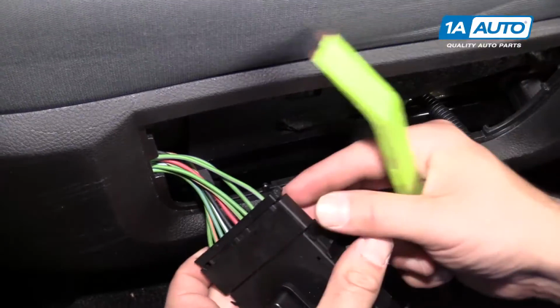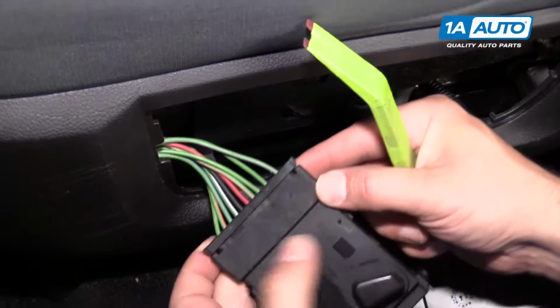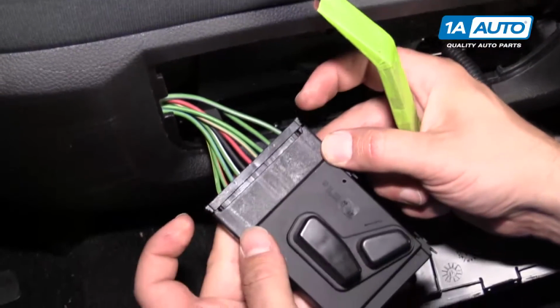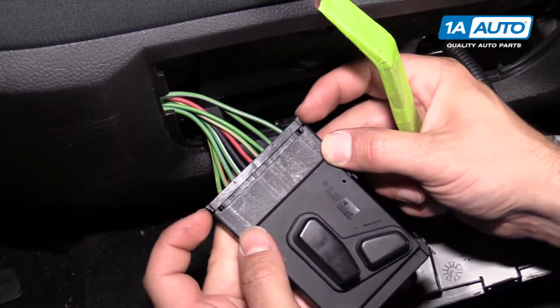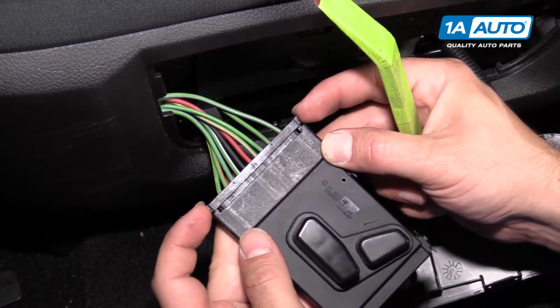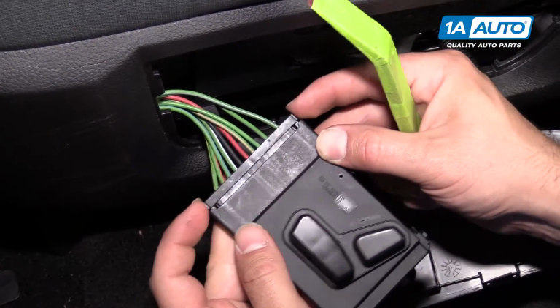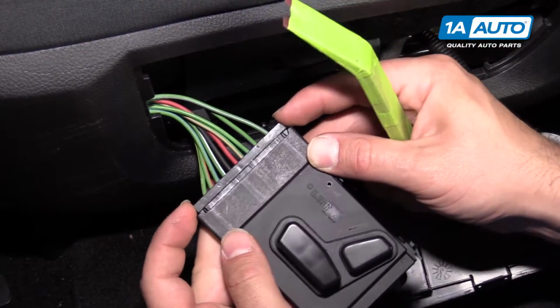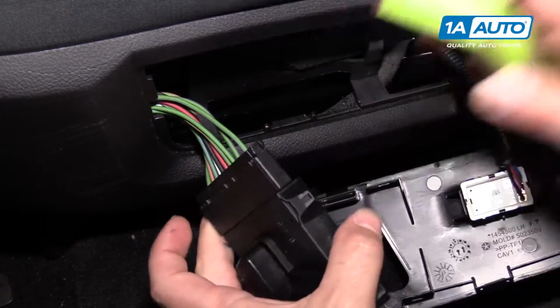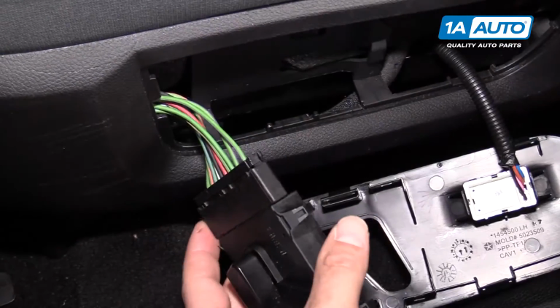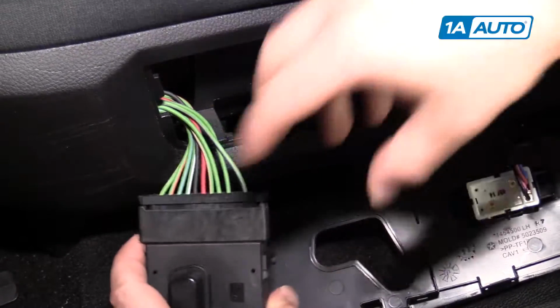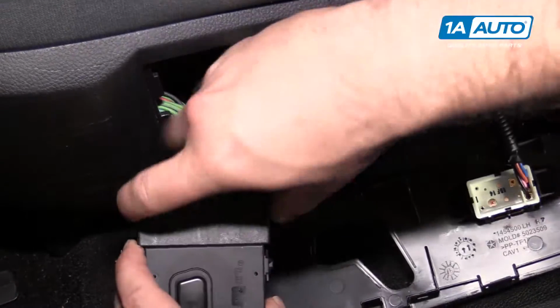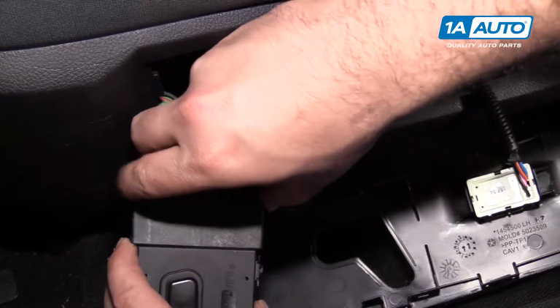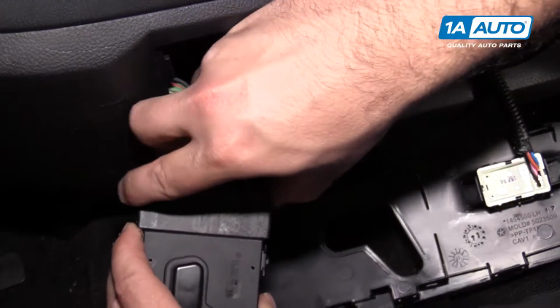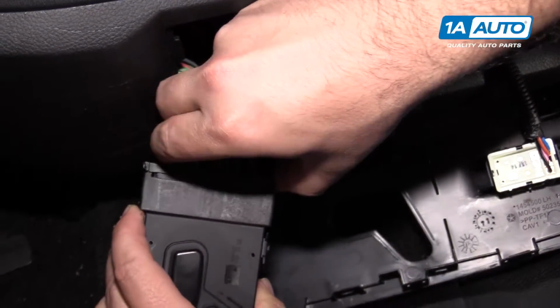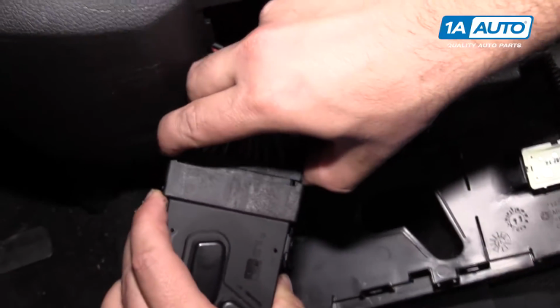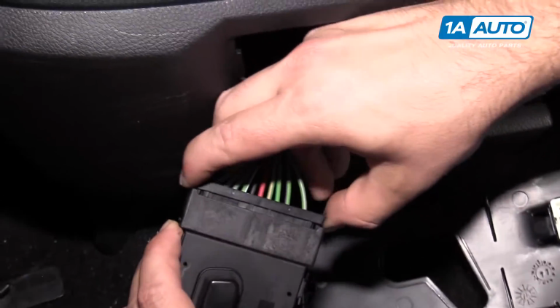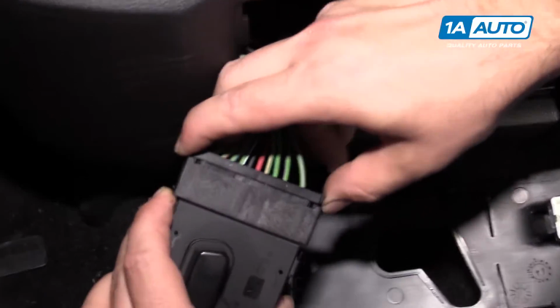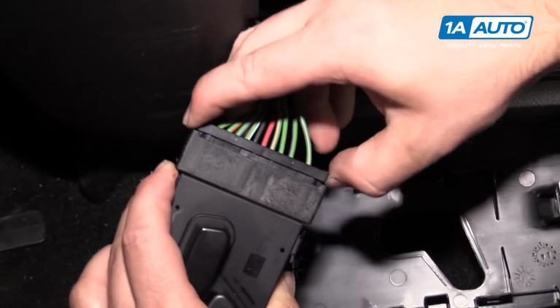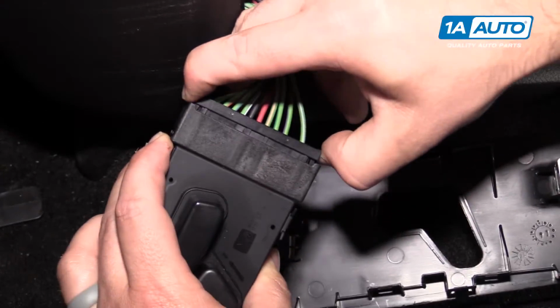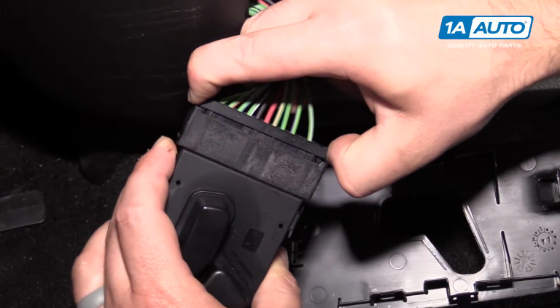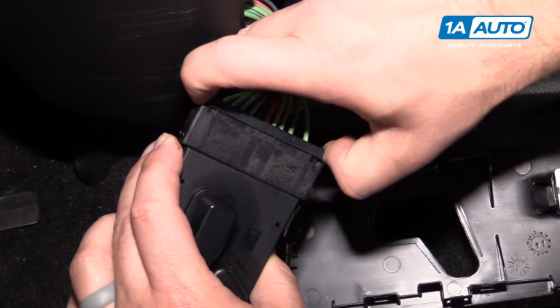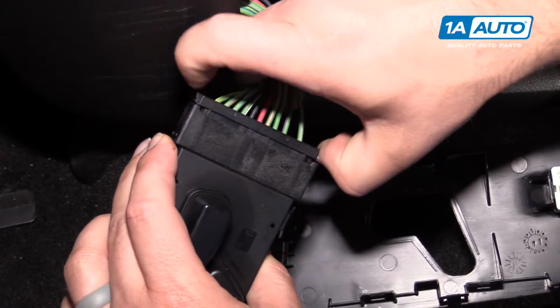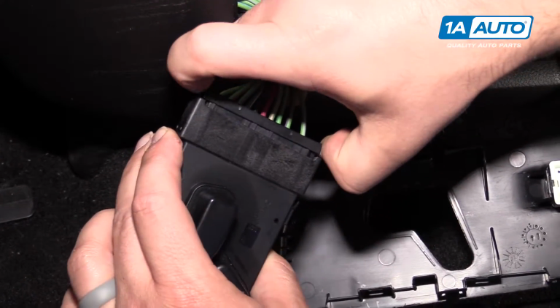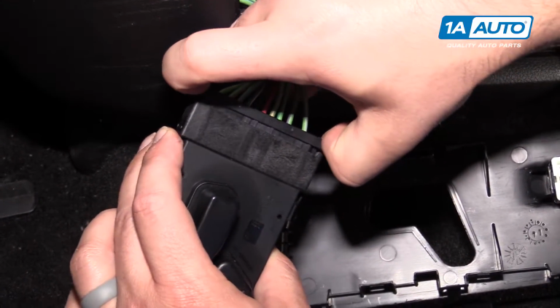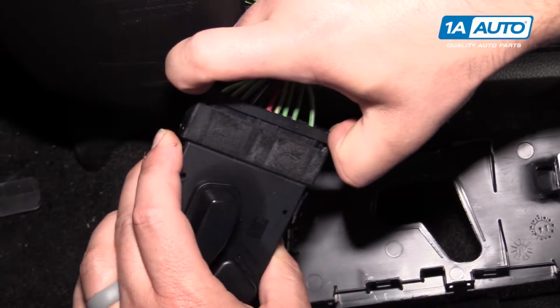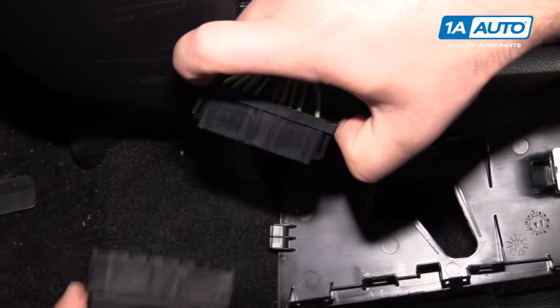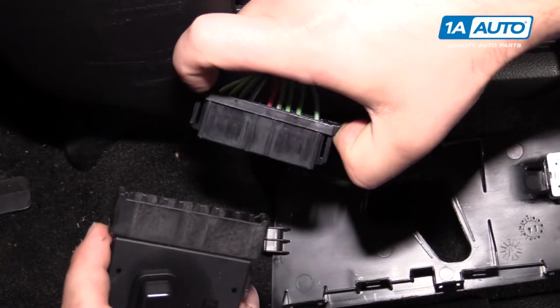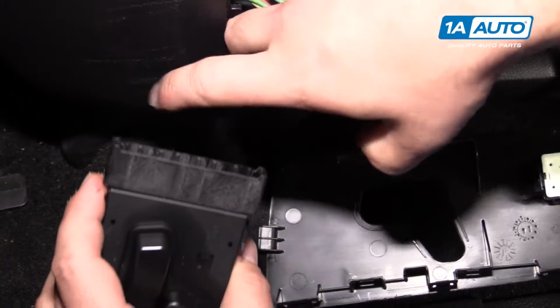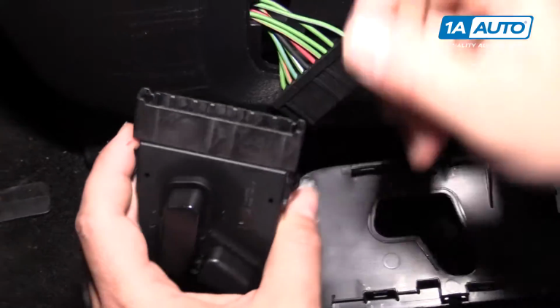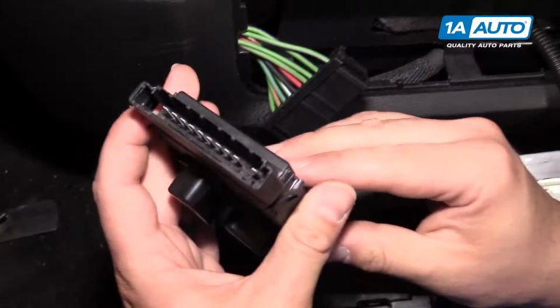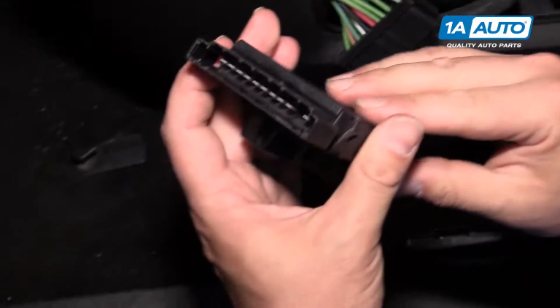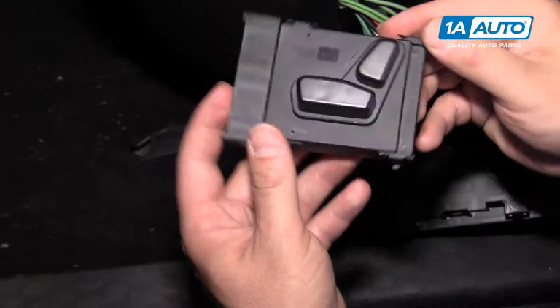Now with it free, there are two locks here. Push the two locks together, grab the wide connector, and then you can pull the switch out.